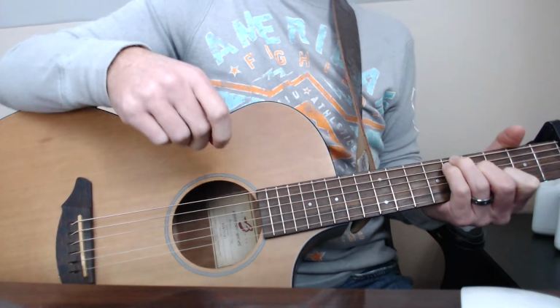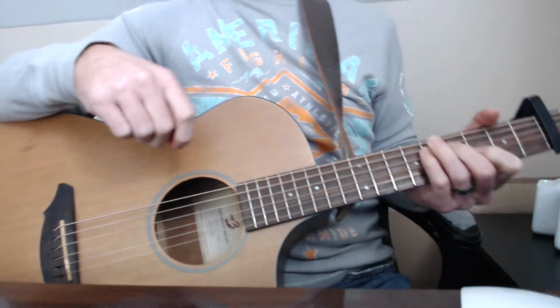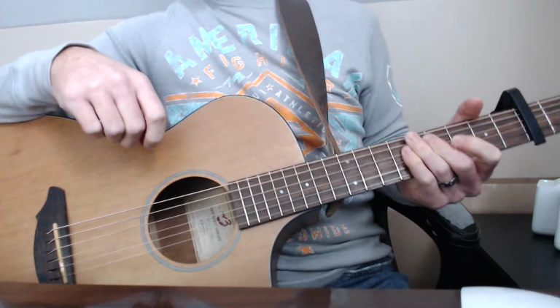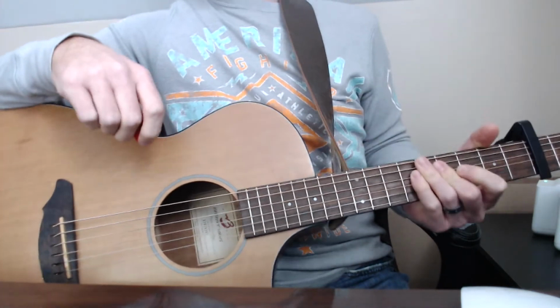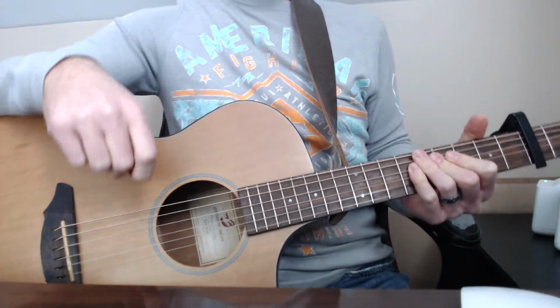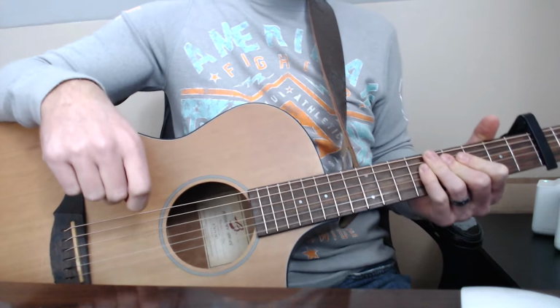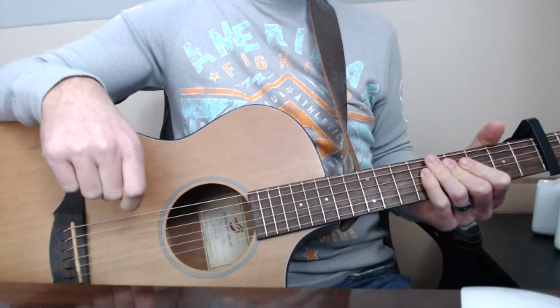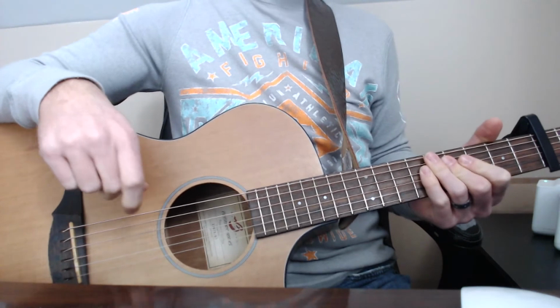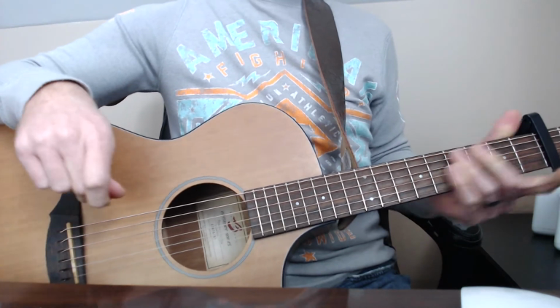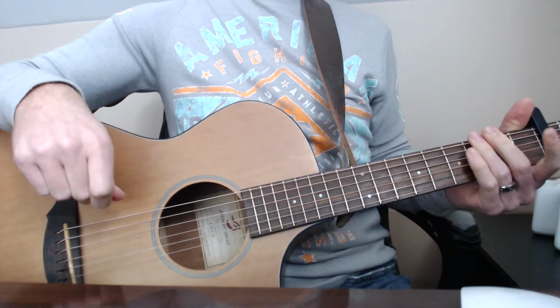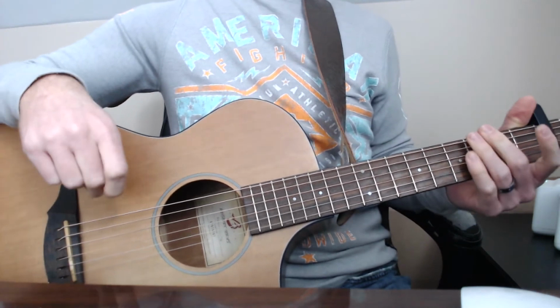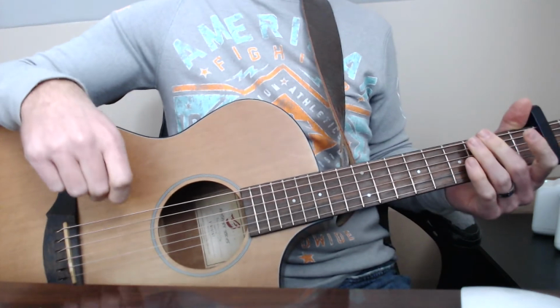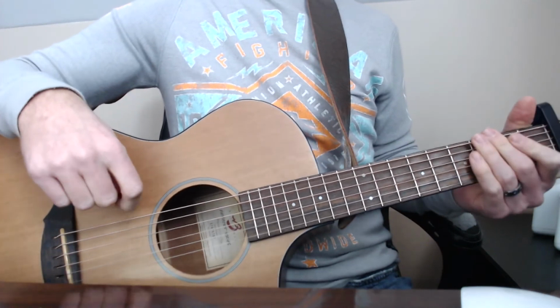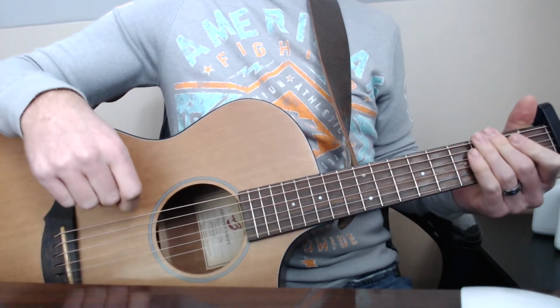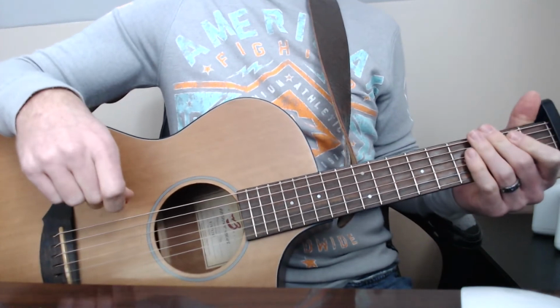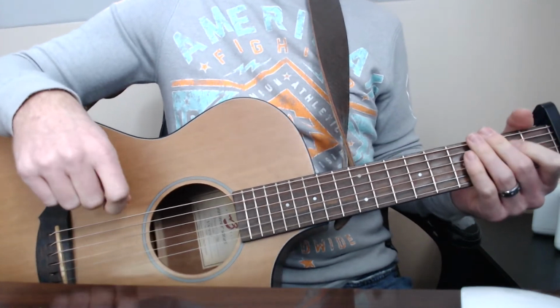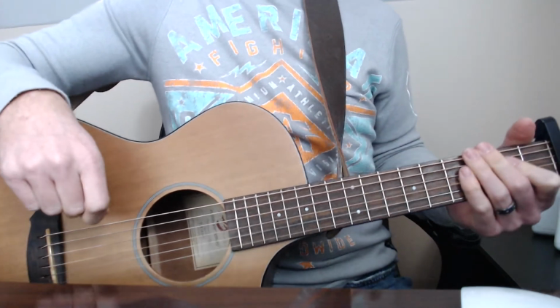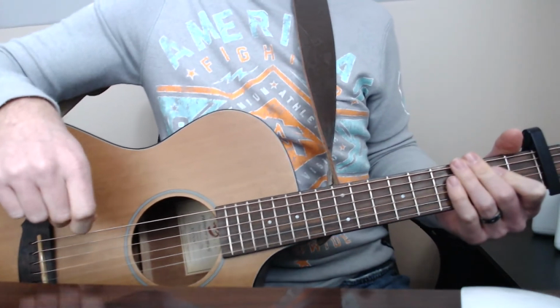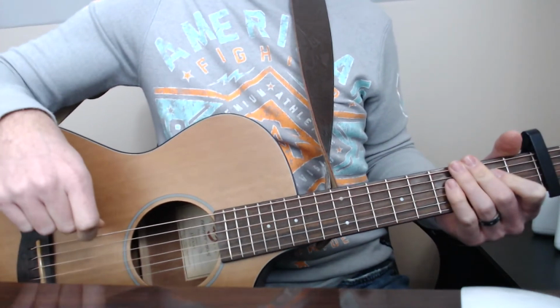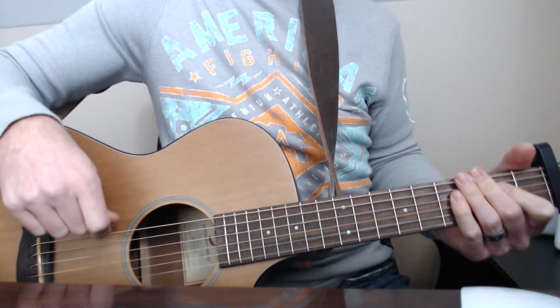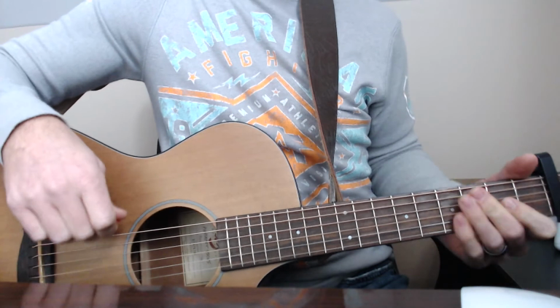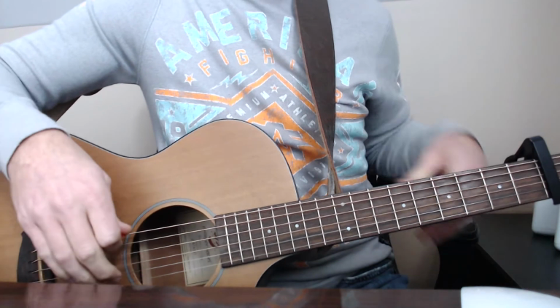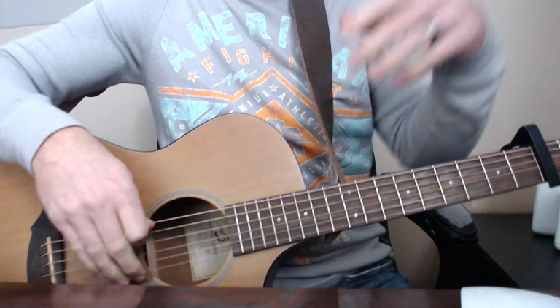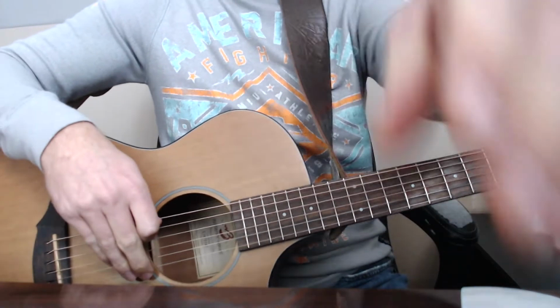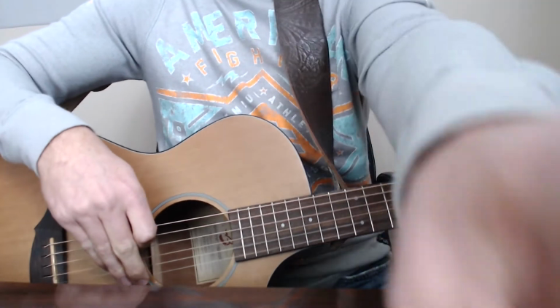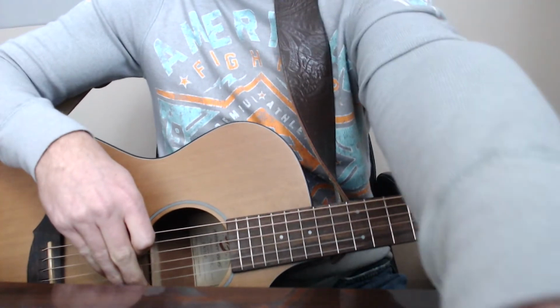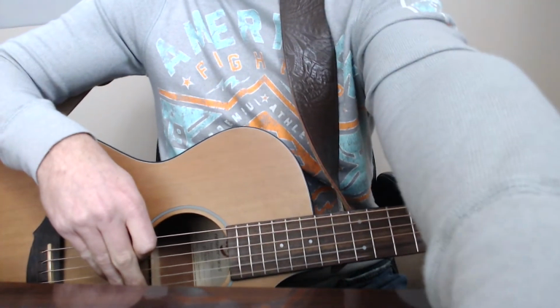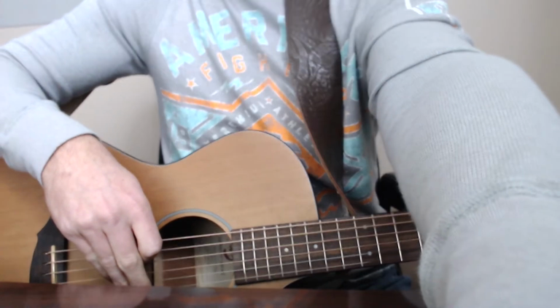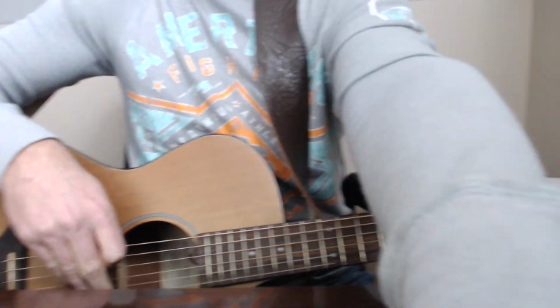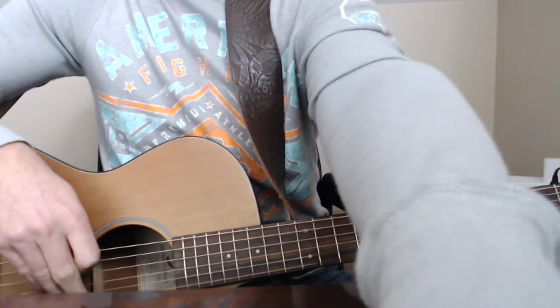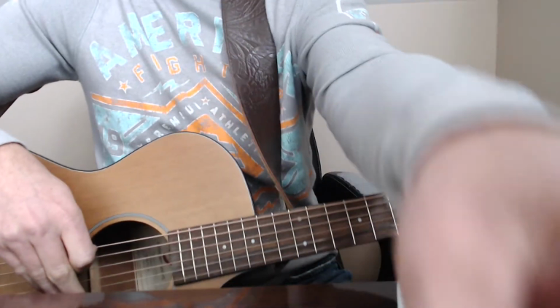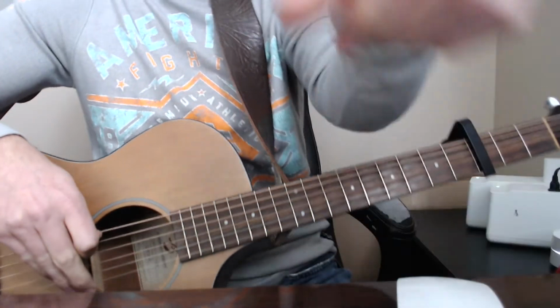Alright, so I messed up a little bit on the pre-chorus there, but anyway, let's jump into the lesson. Let me turn this a little bit. There we go.